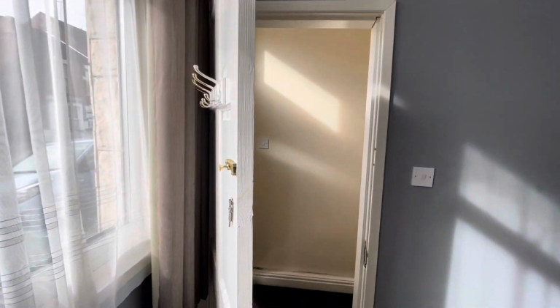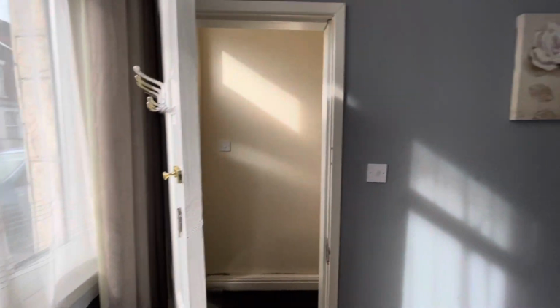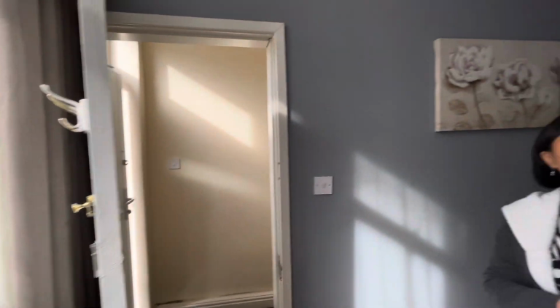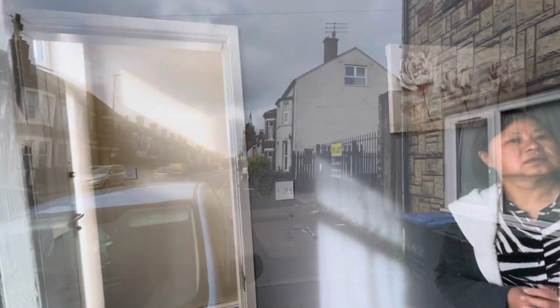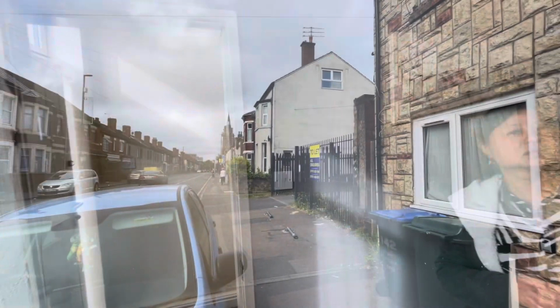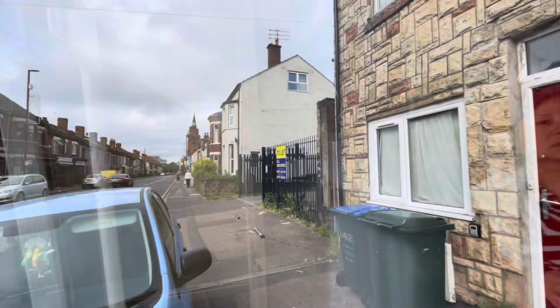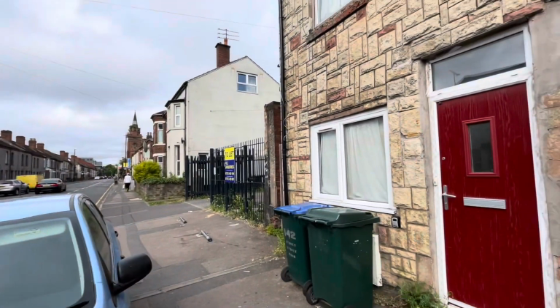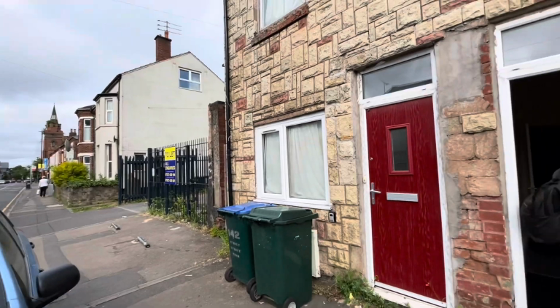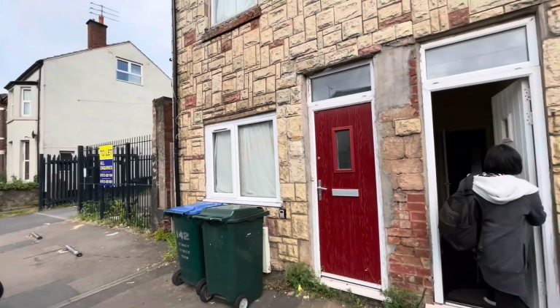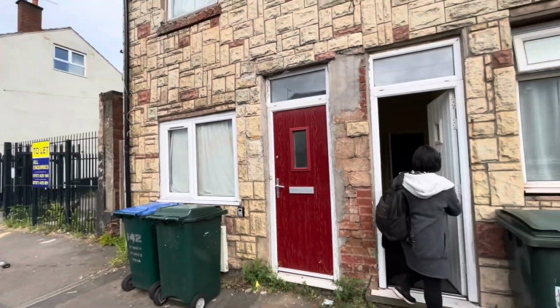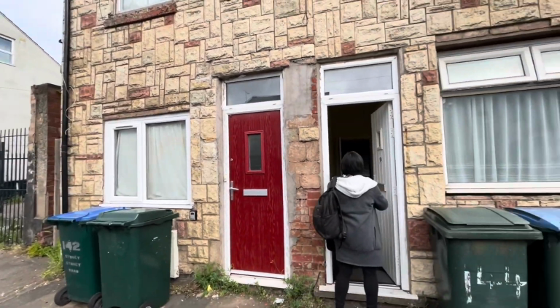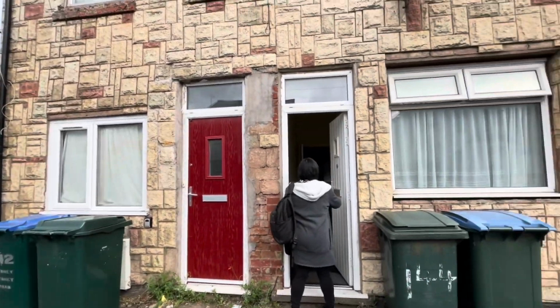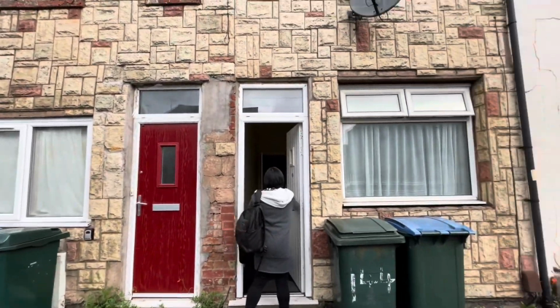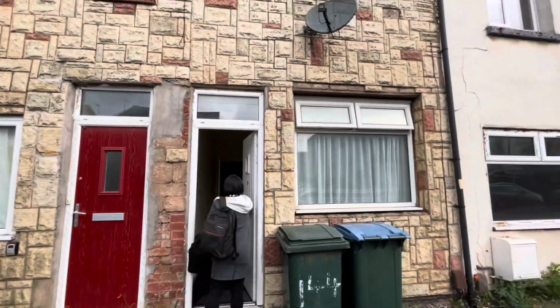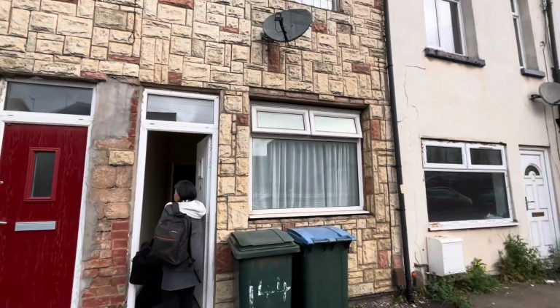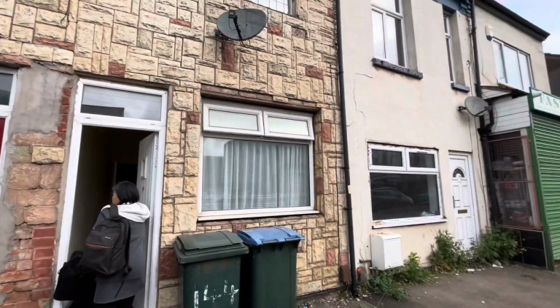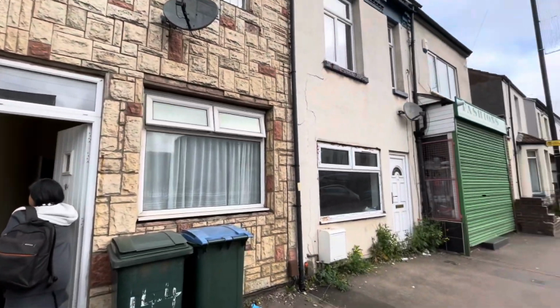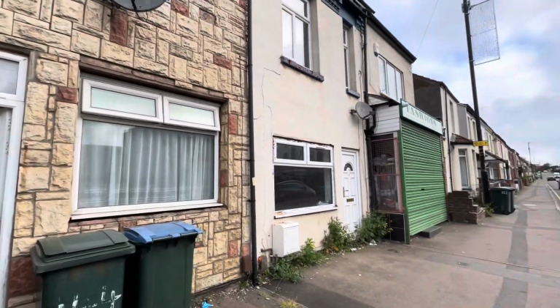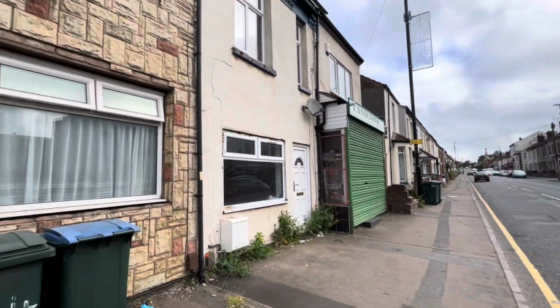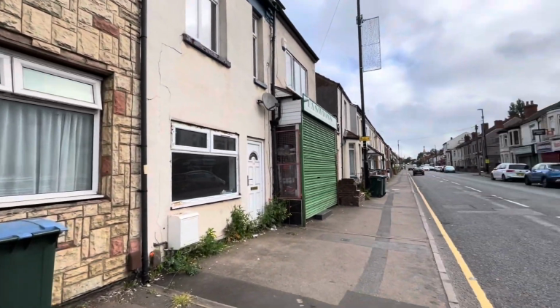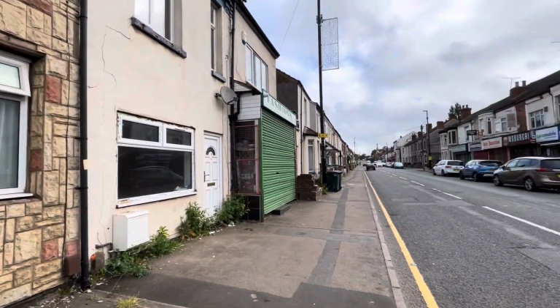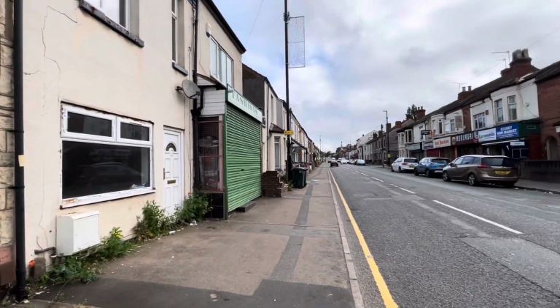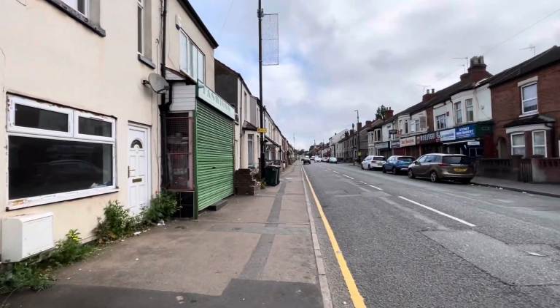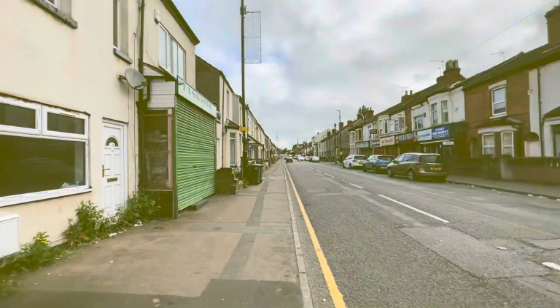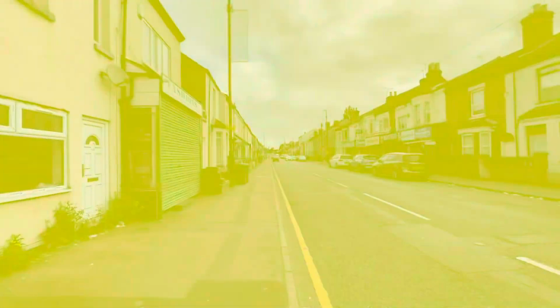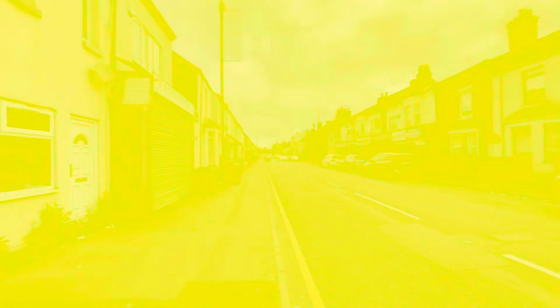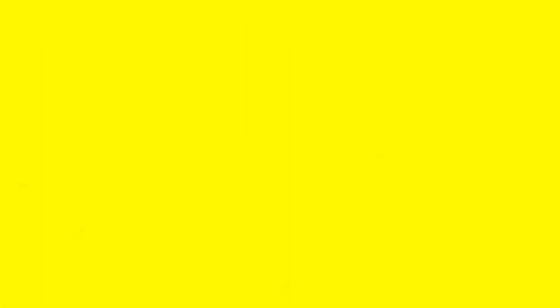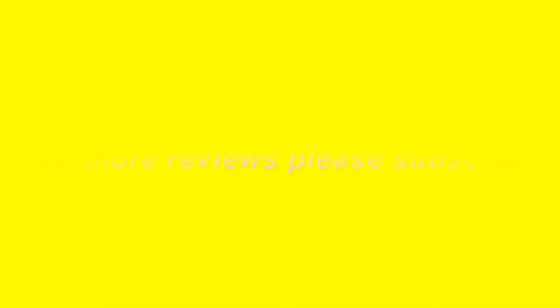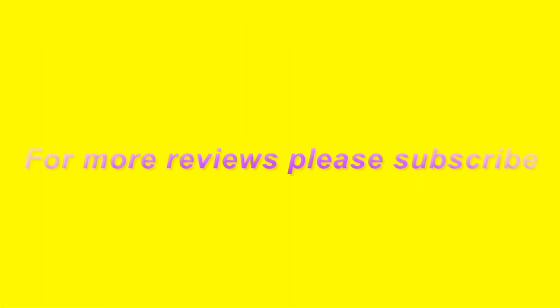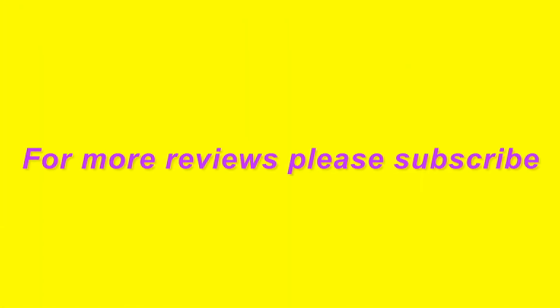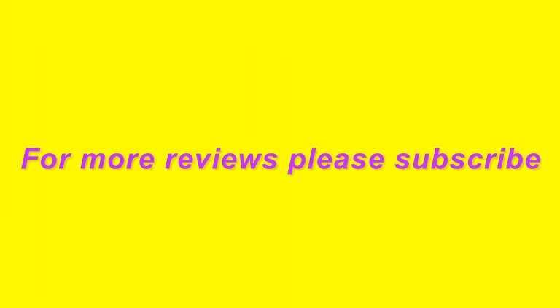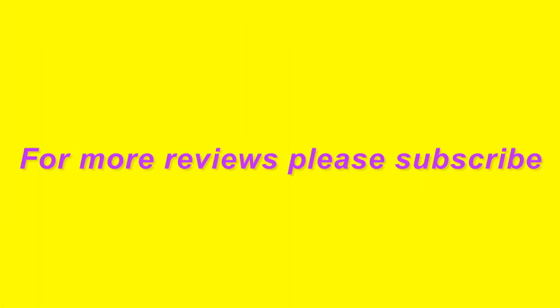You can't really see the details from the camera, but for me I wouldn't stay here again. For a one-night stay it's okay, but that's about it.